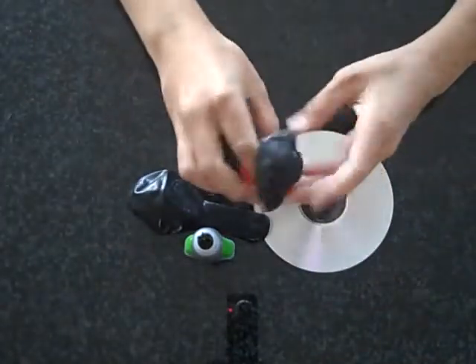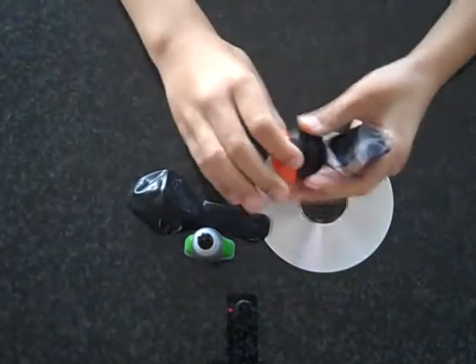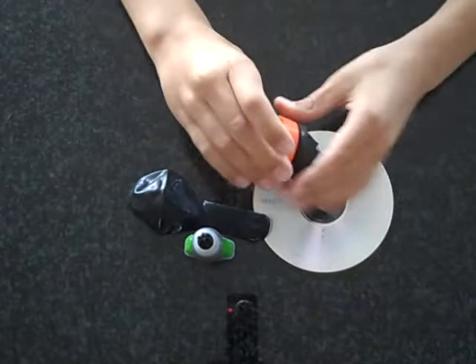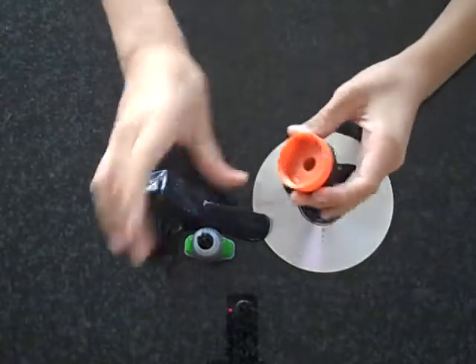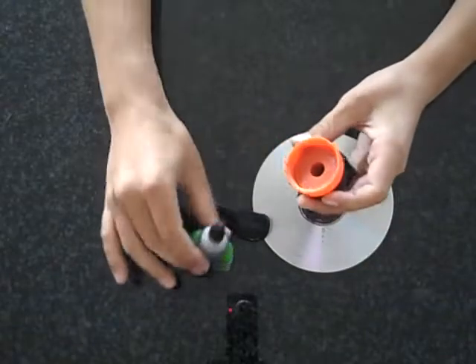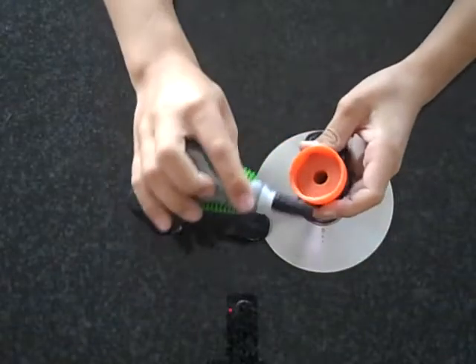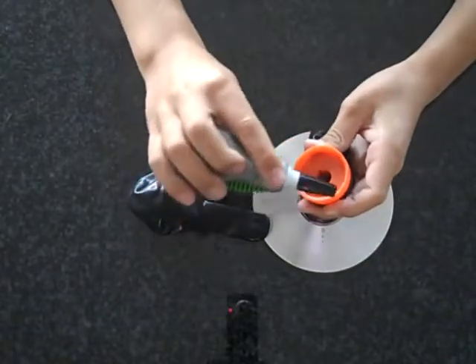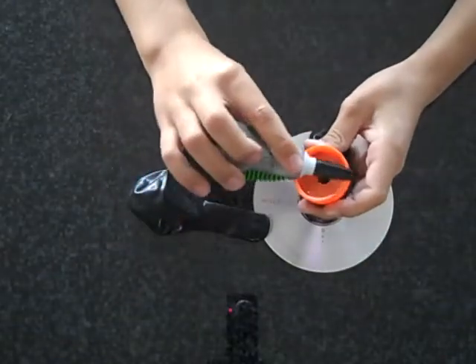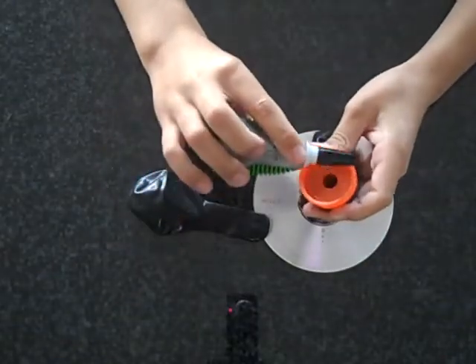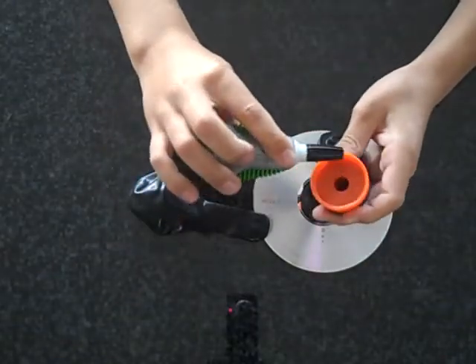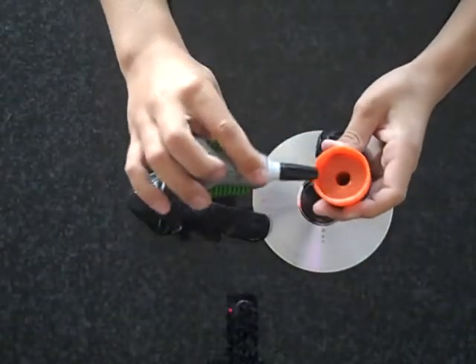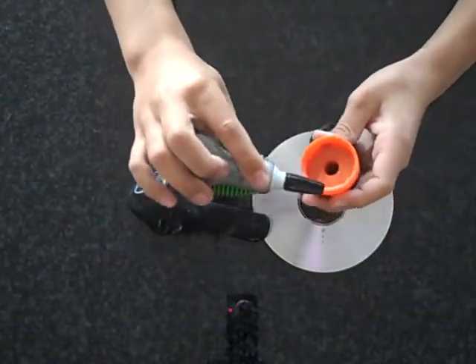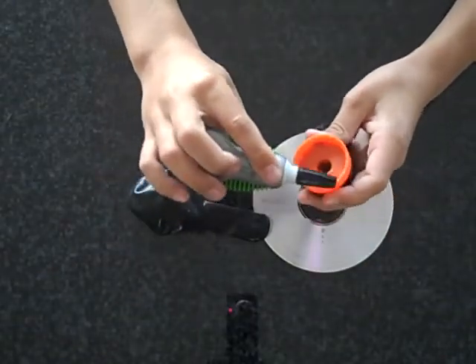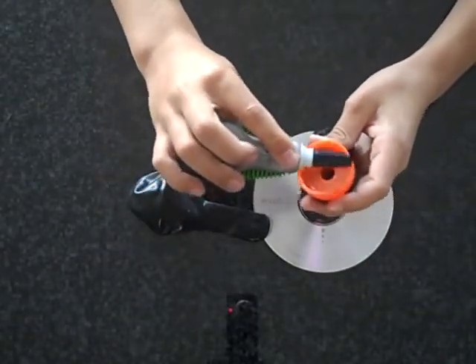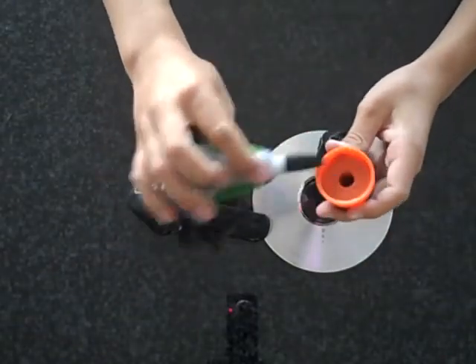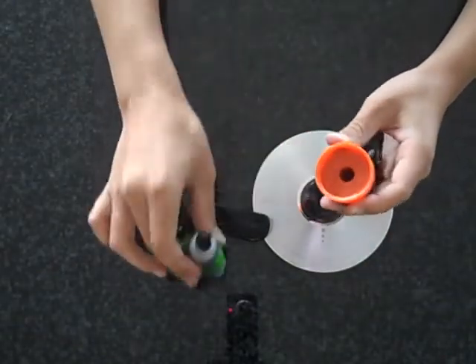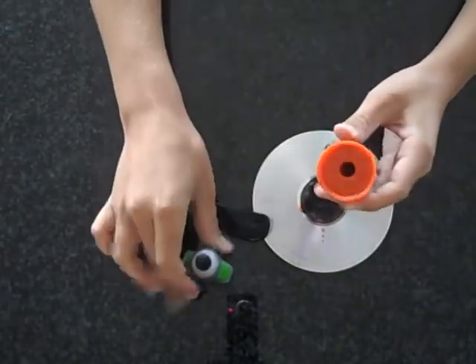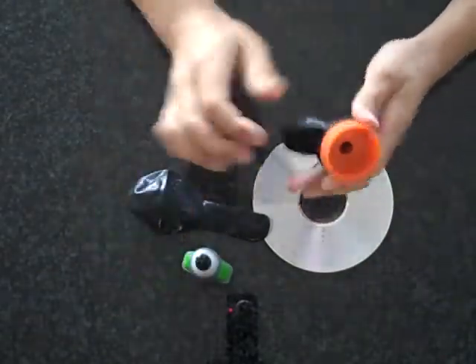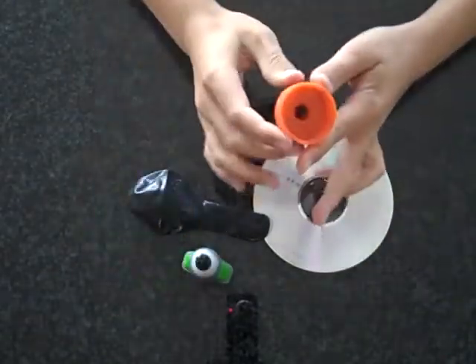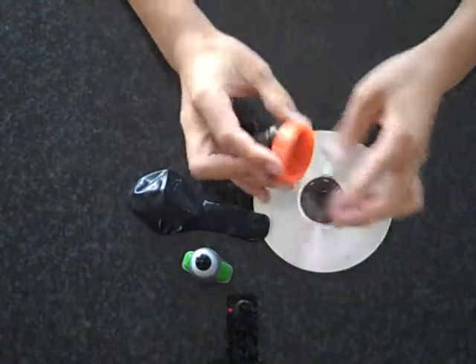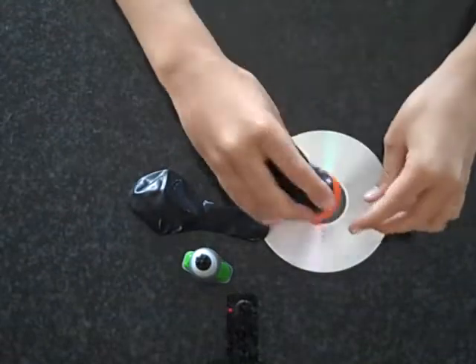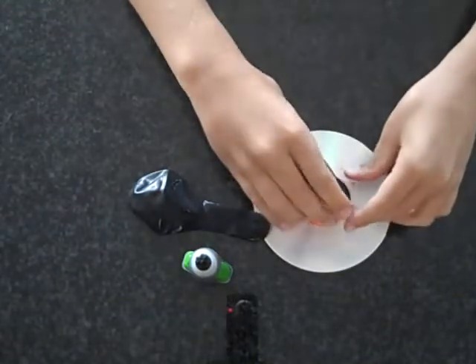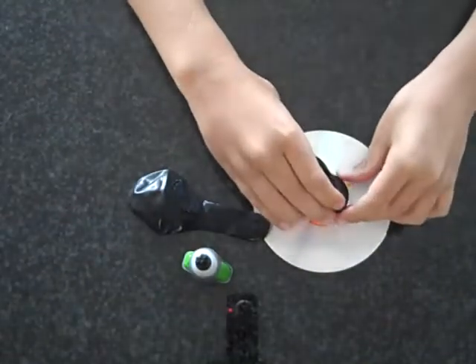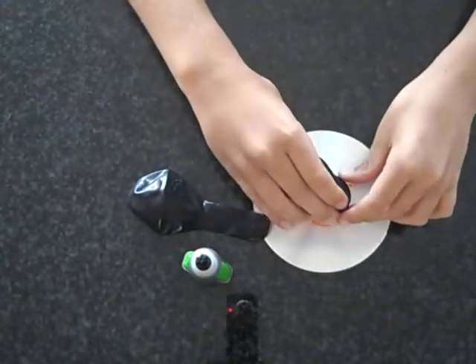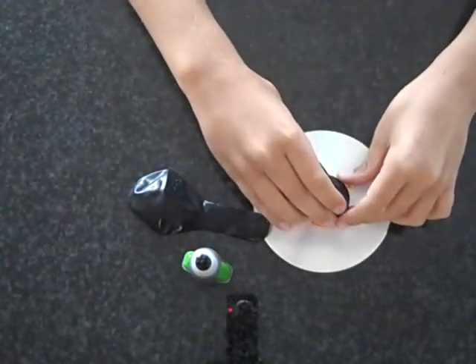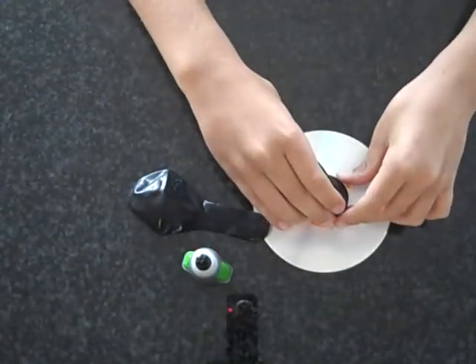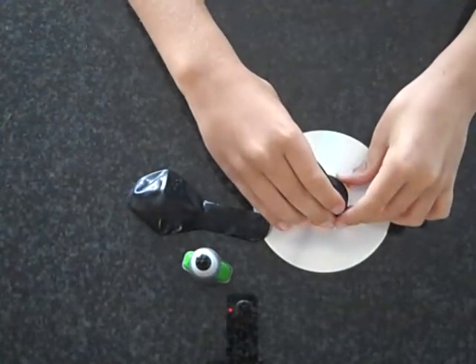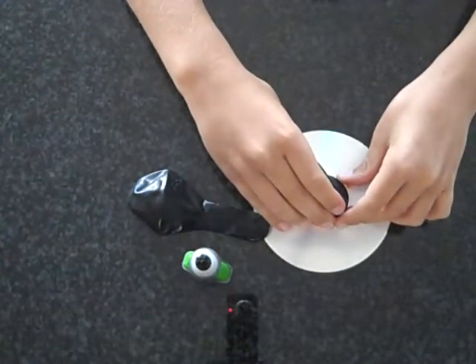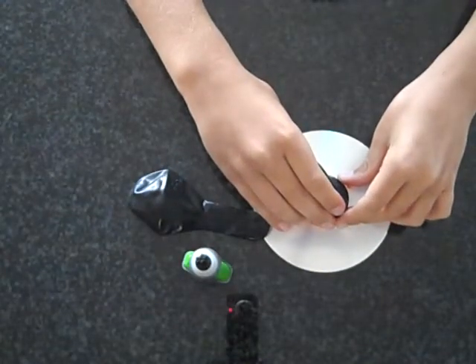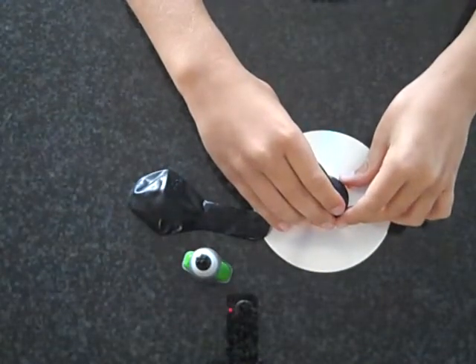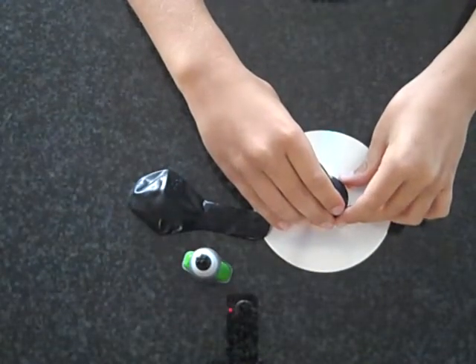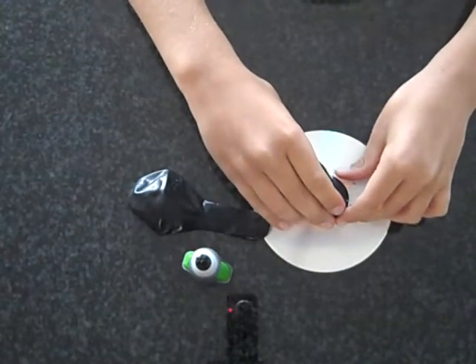Next, you're going to apply the super glue to the outer rim of the bottle cap. Then you're going to place it over the hole of the CD or DVD.